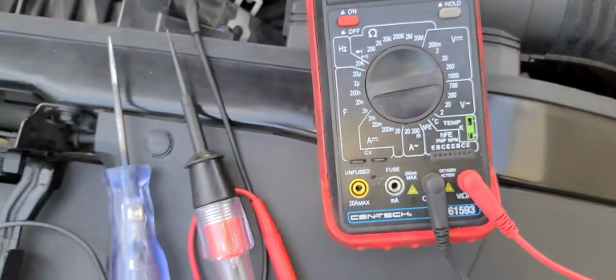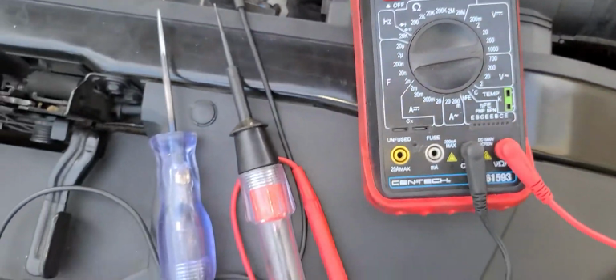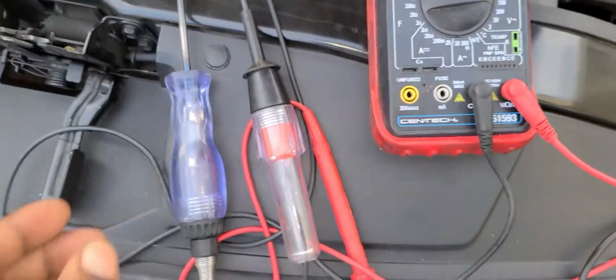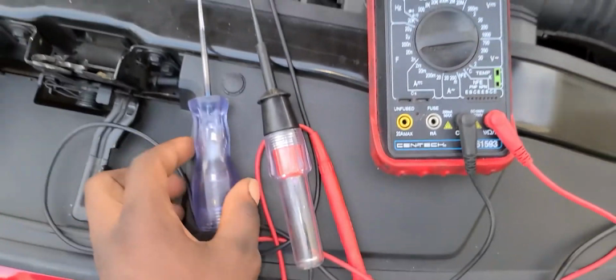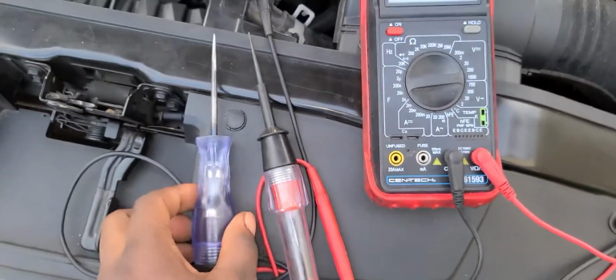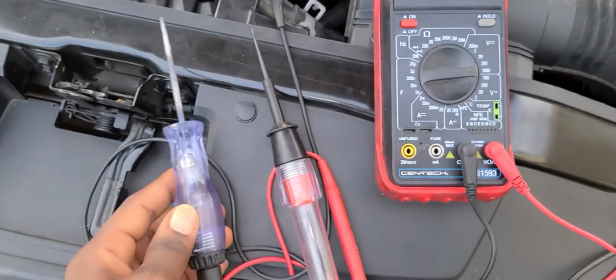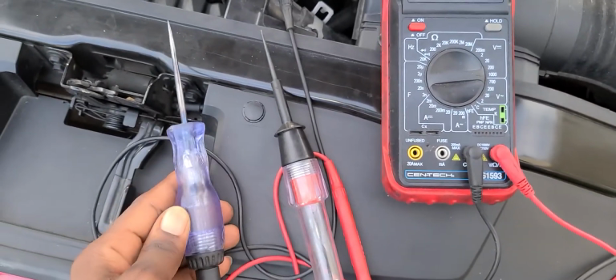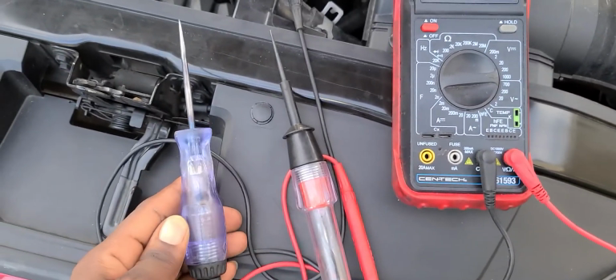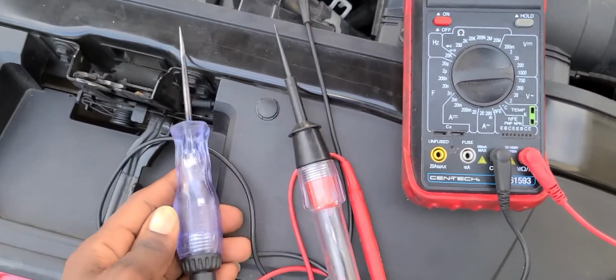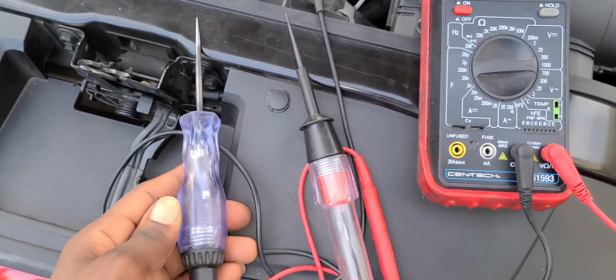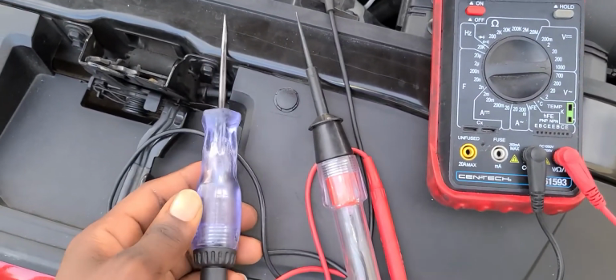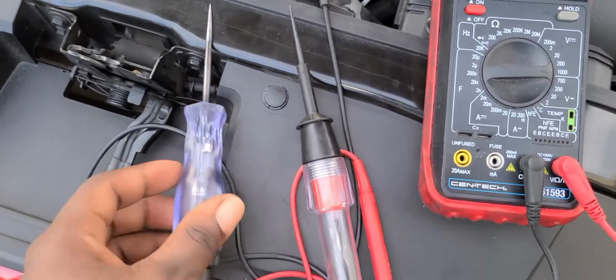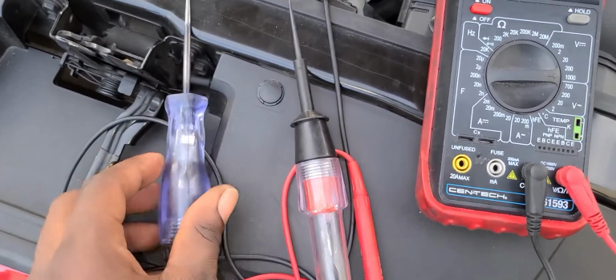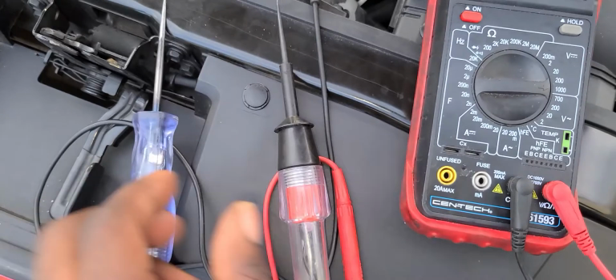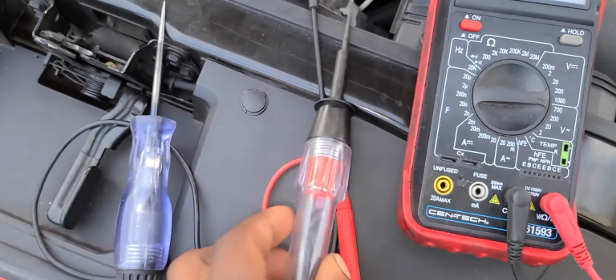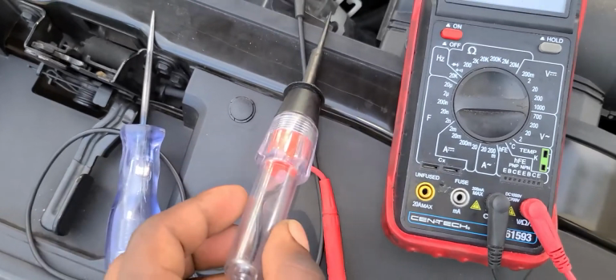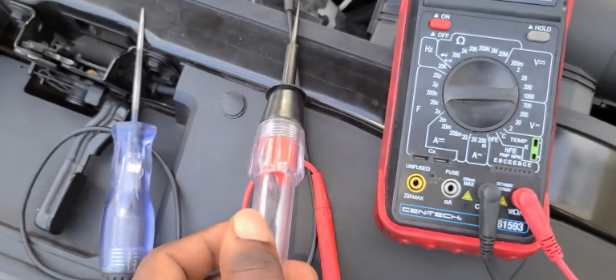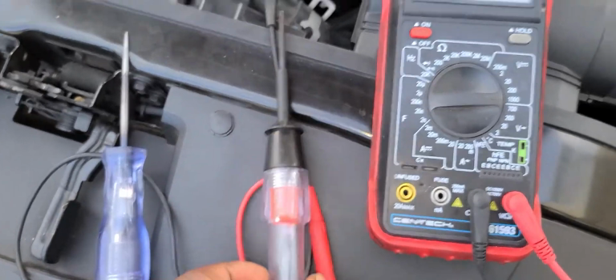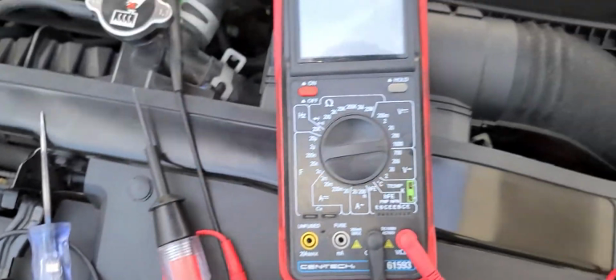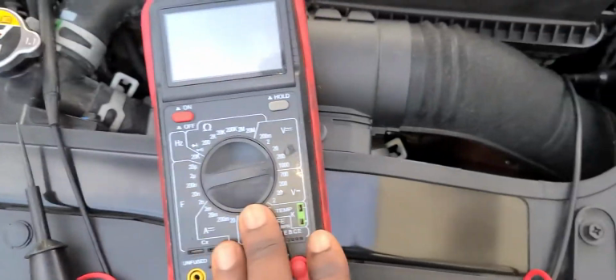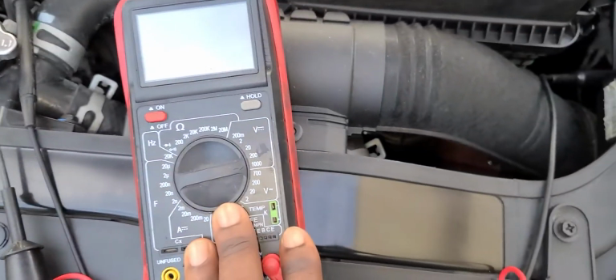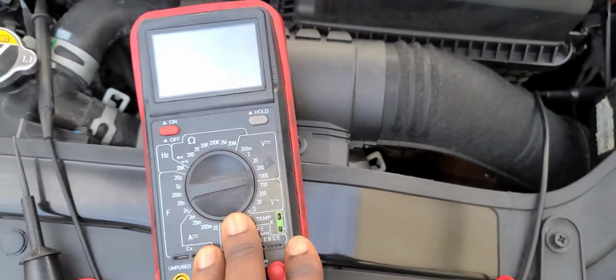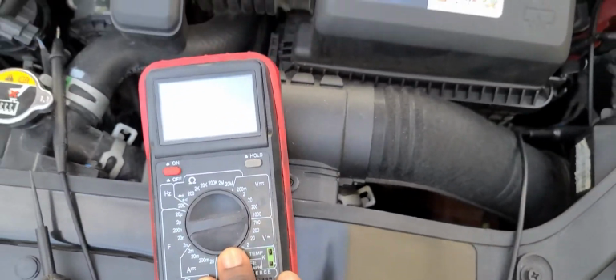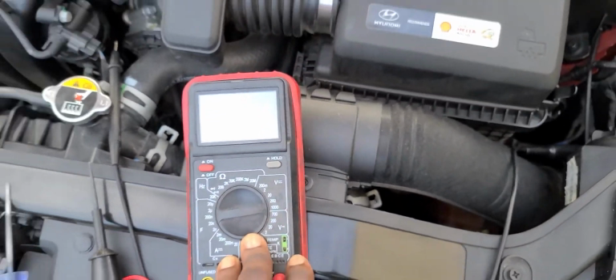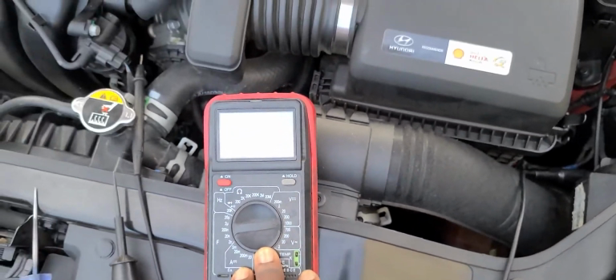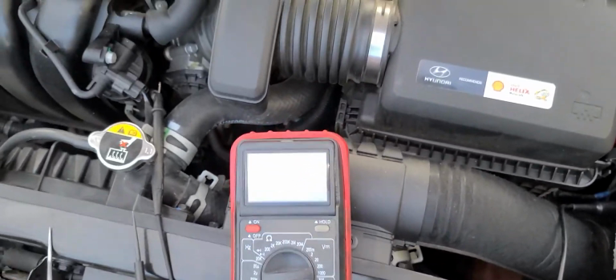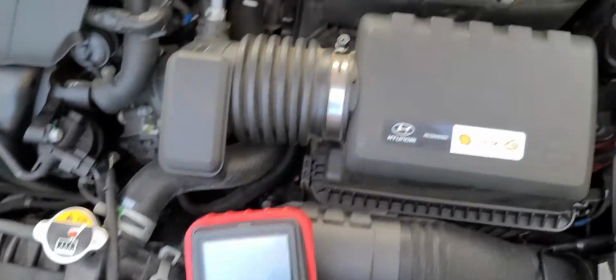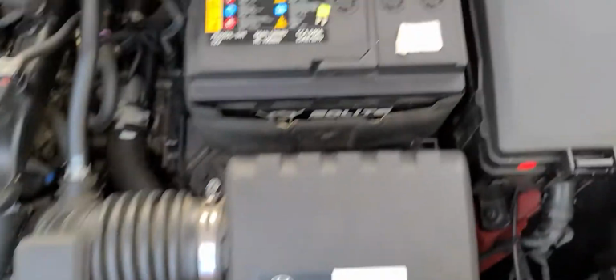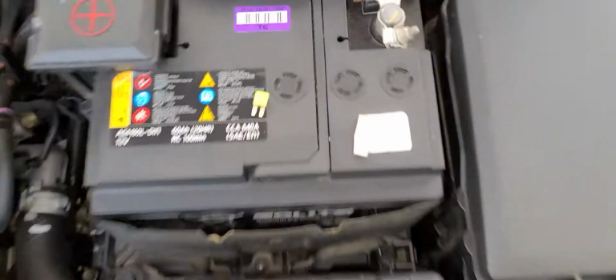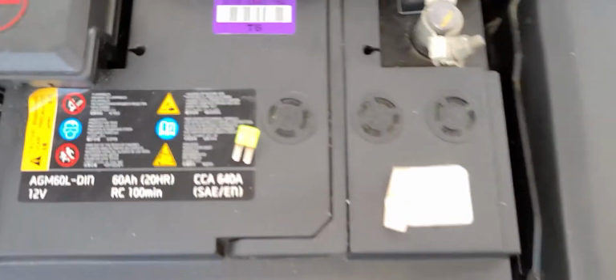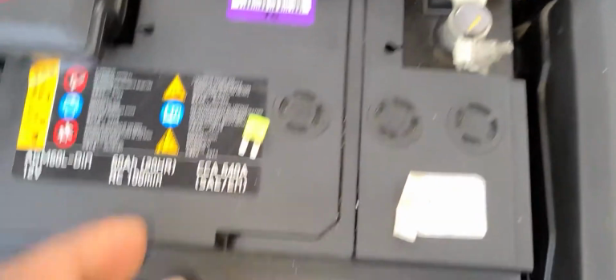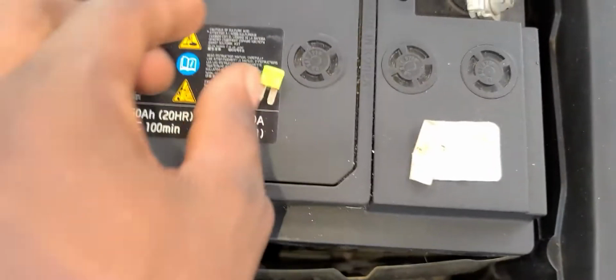I have three different testers. This is a regular 6 to 12 volt tester, this is an LED tester, and this is a multimeter. I'm going to show you how to use them. And this is a fuse right here.